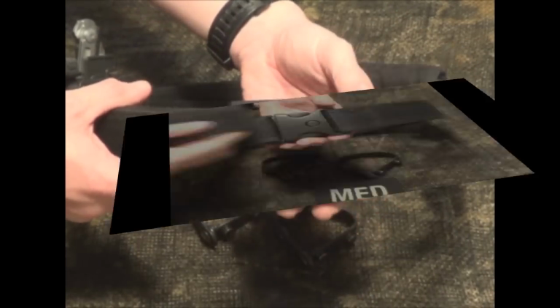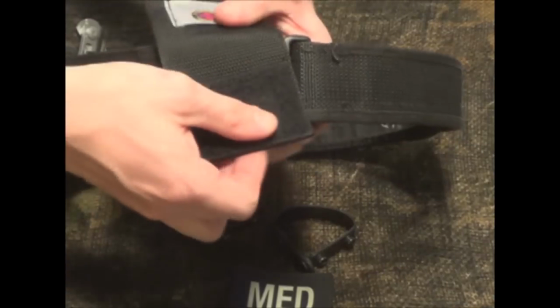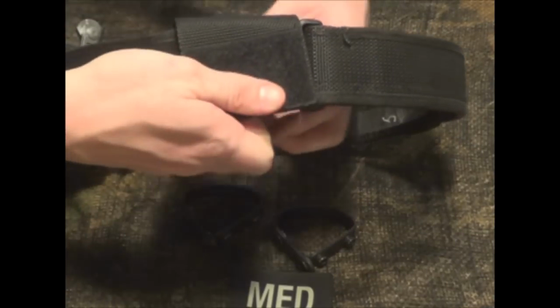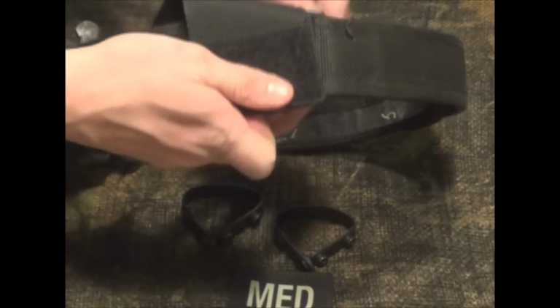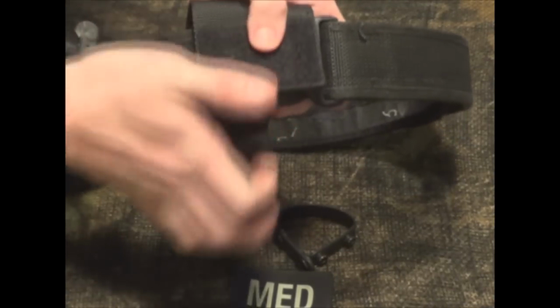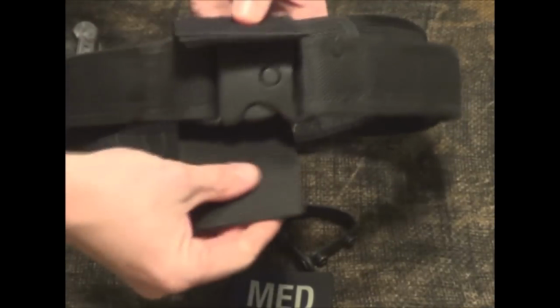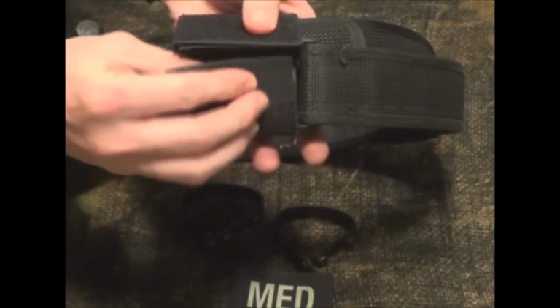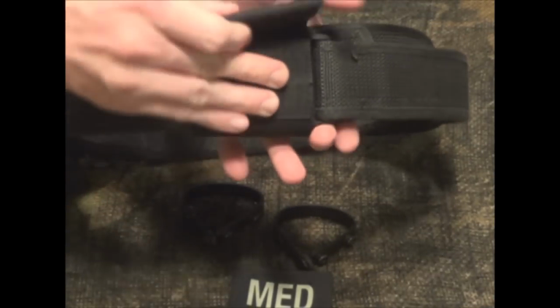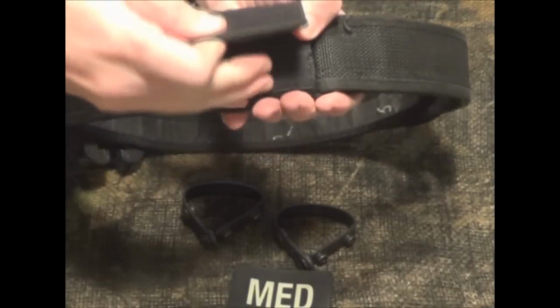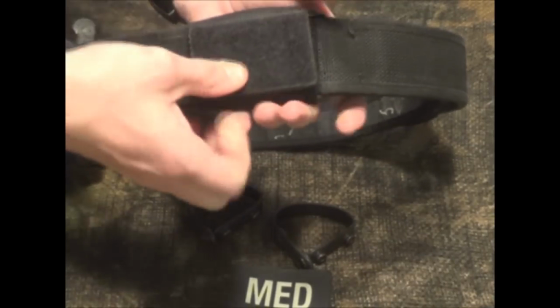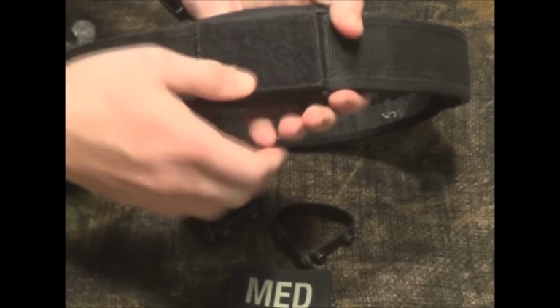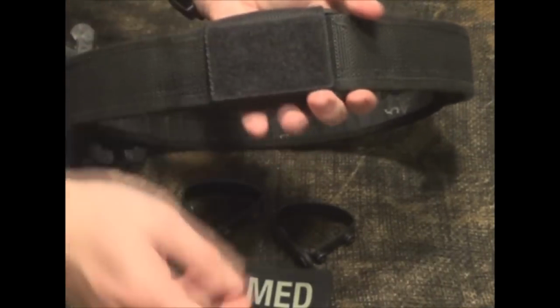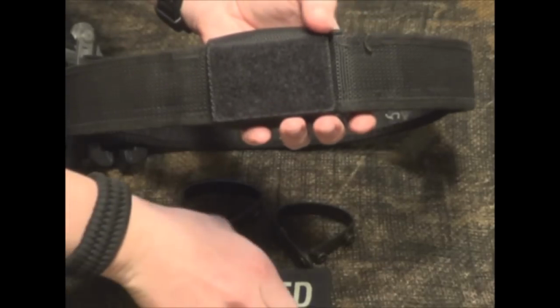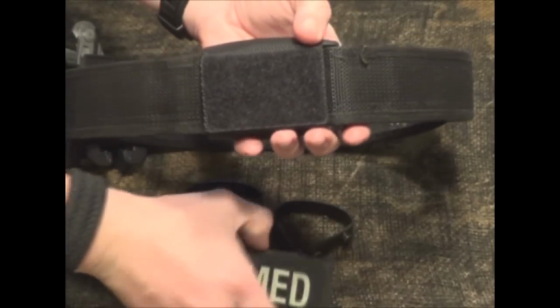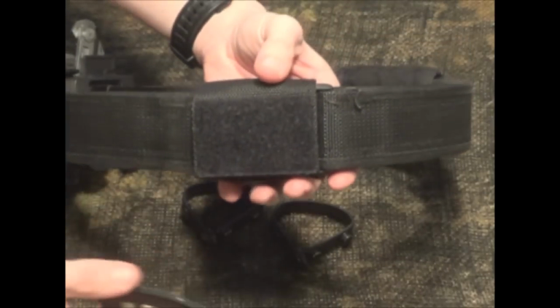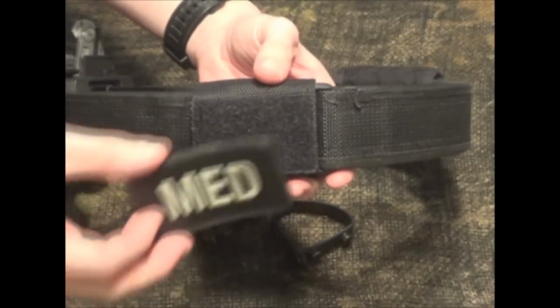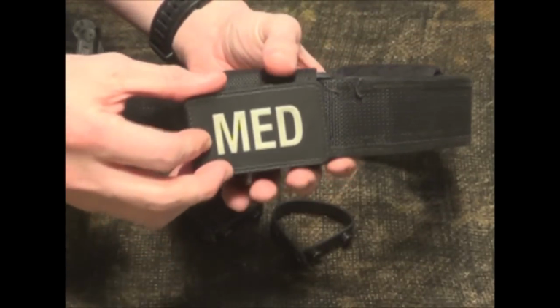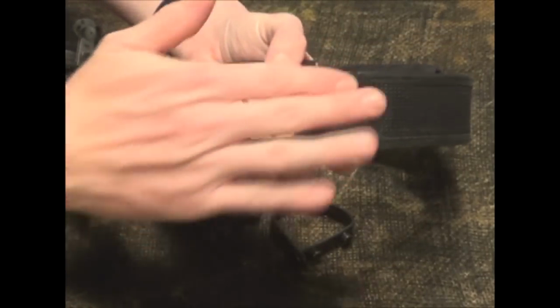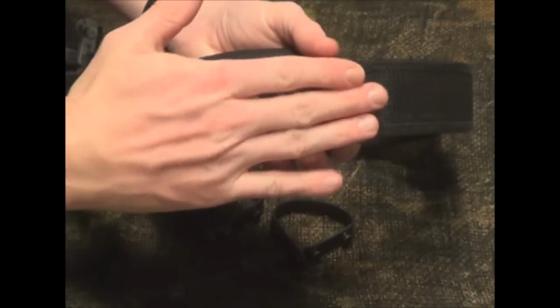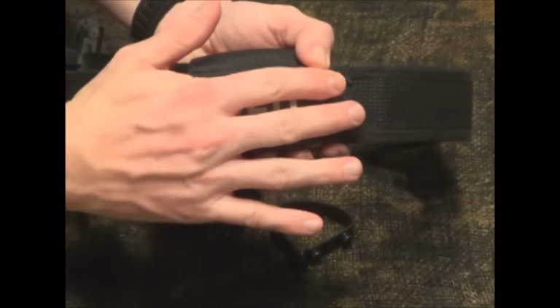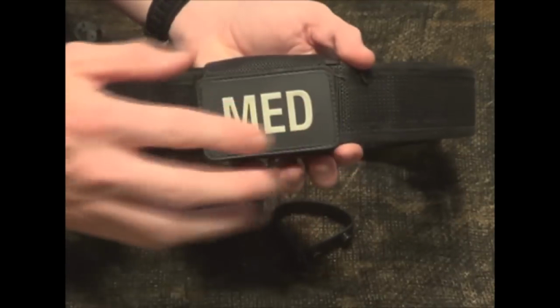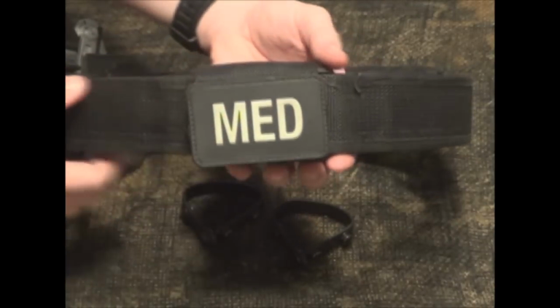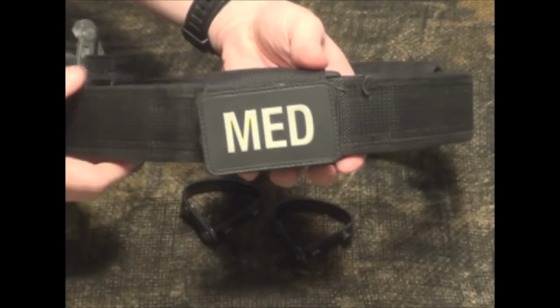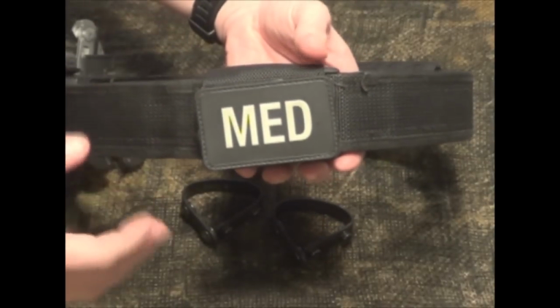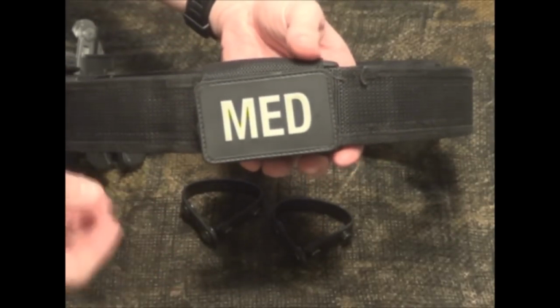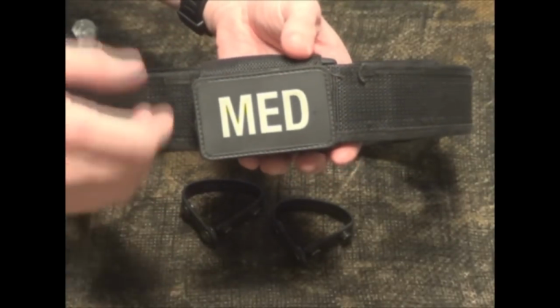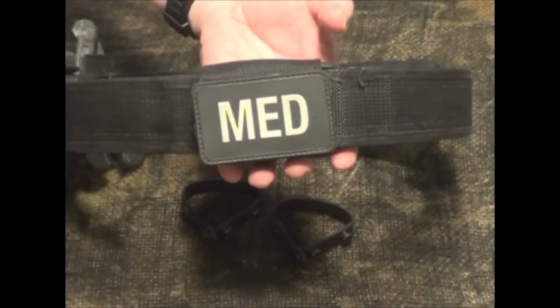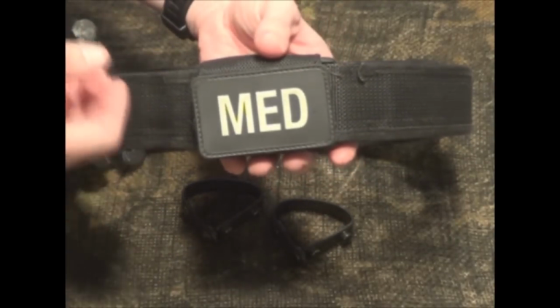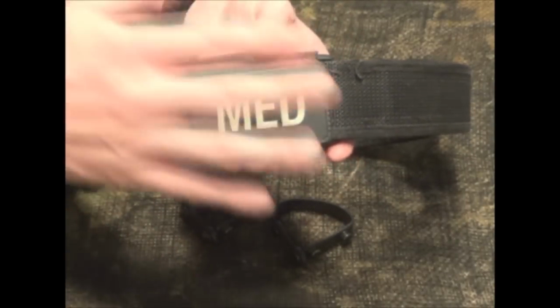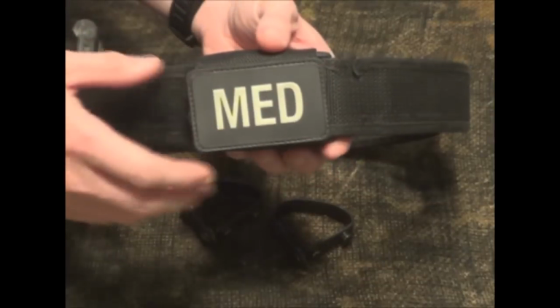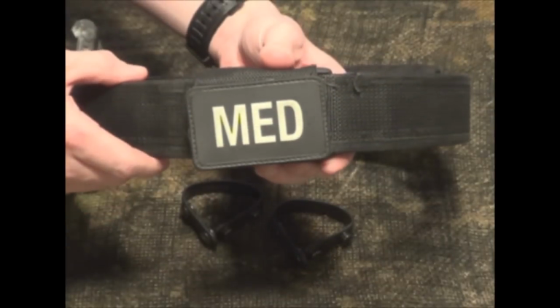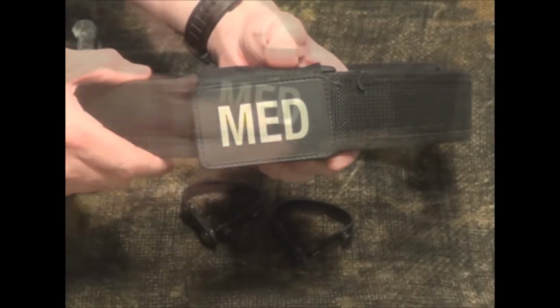You can also do it the other way, which is going to leave the hook and loop on the front side for you. You could put whatever patch you'd like — American flag, your department, whatever you'd like — on the front side.